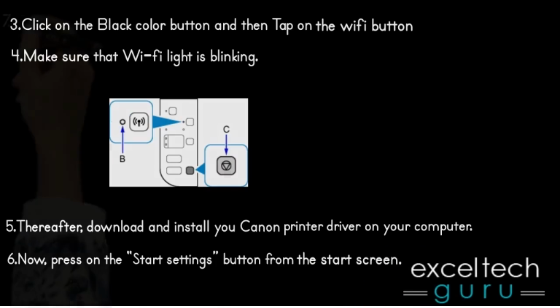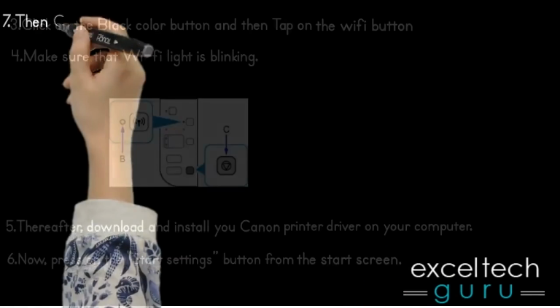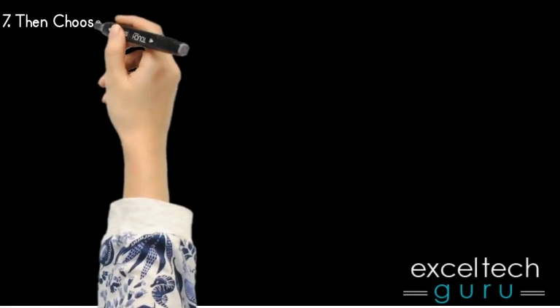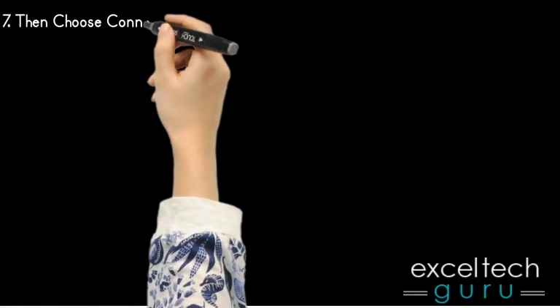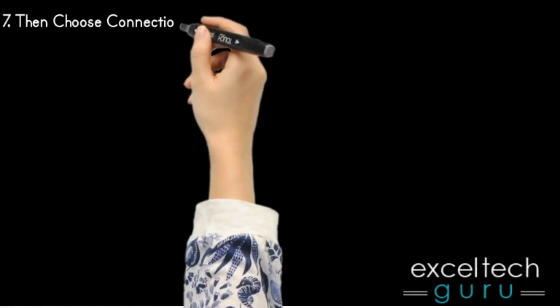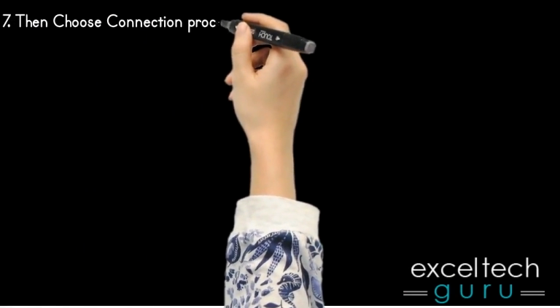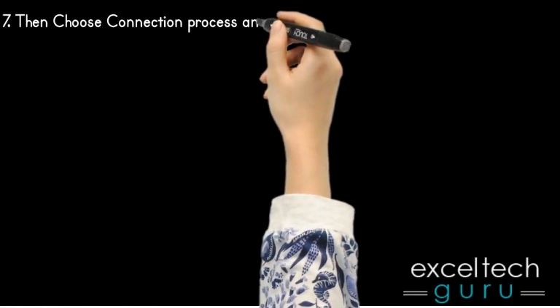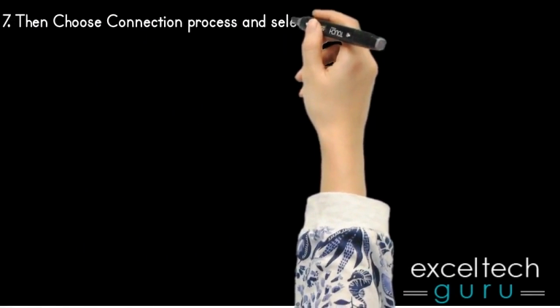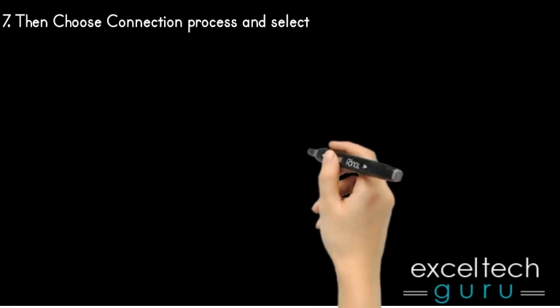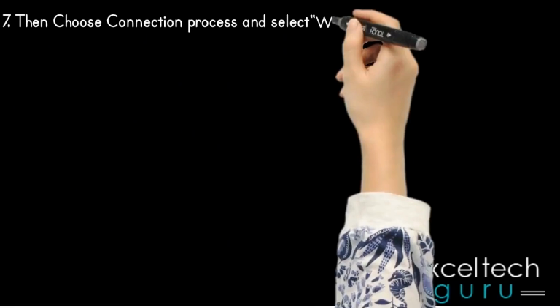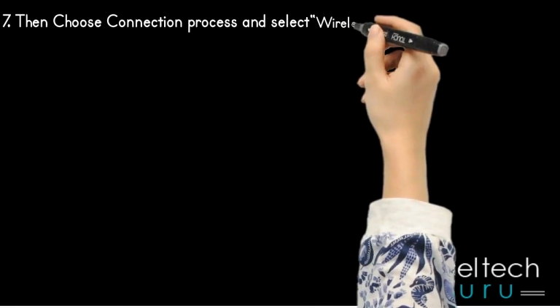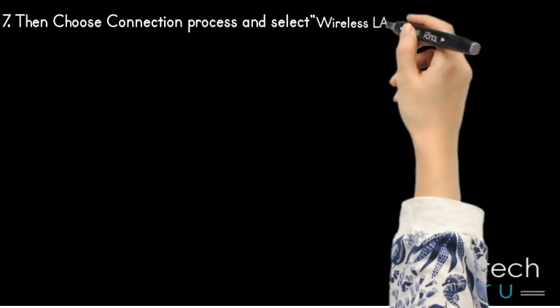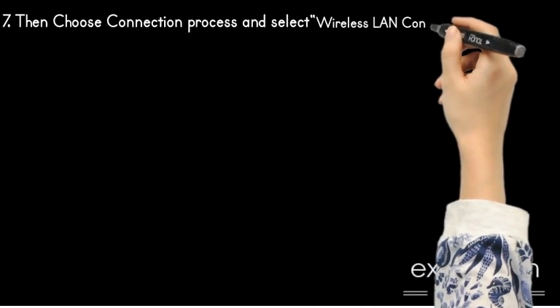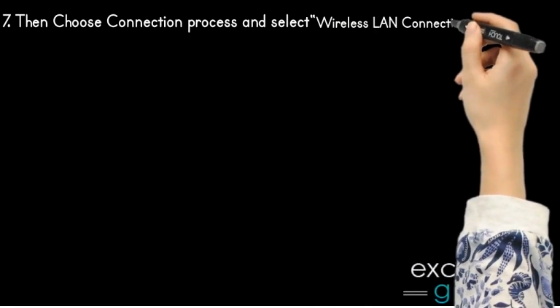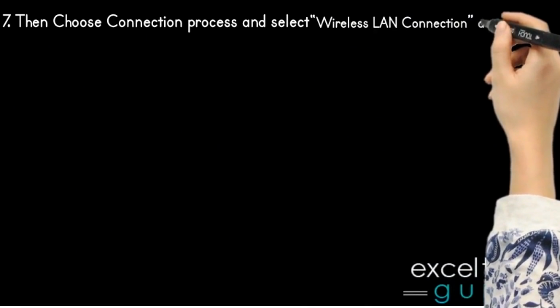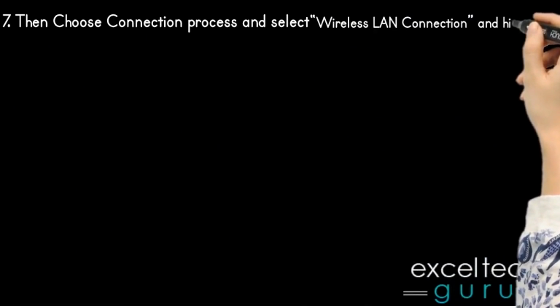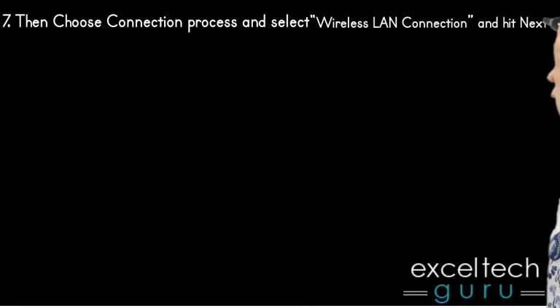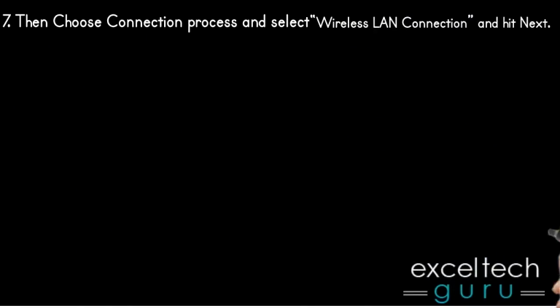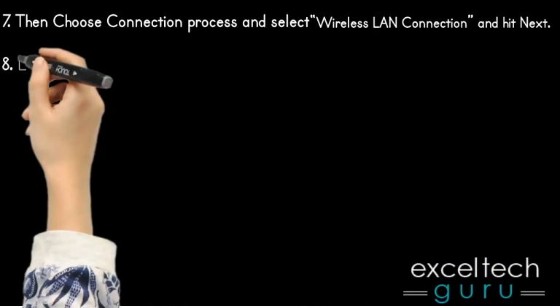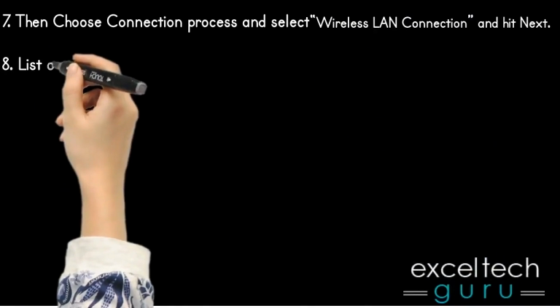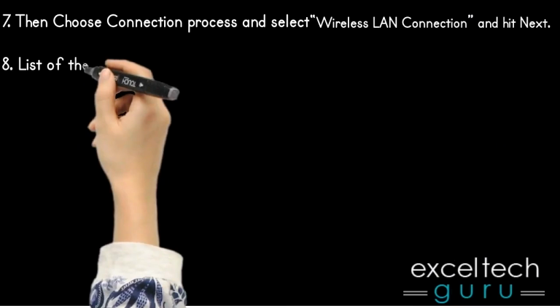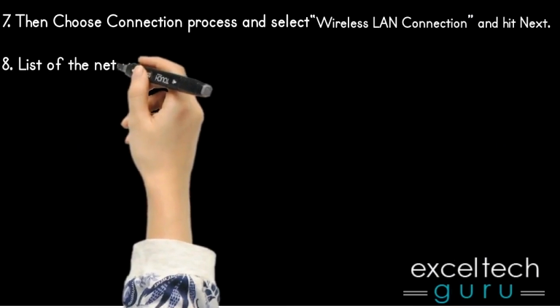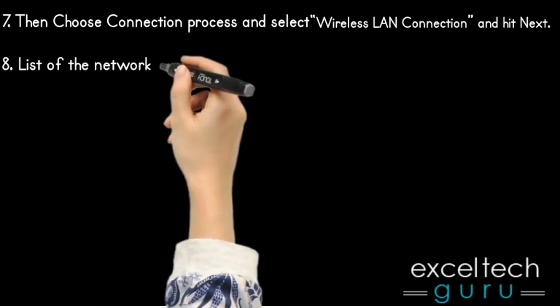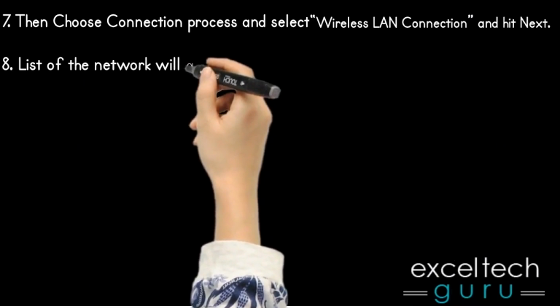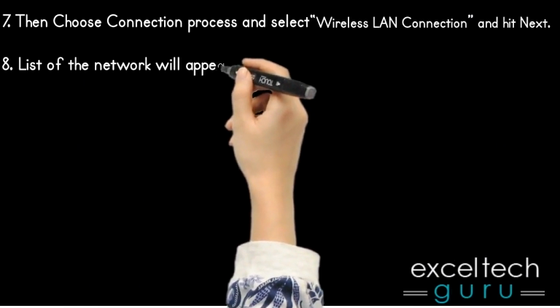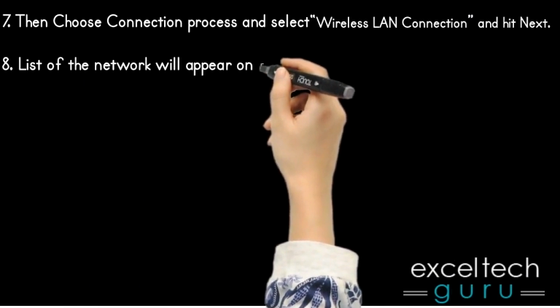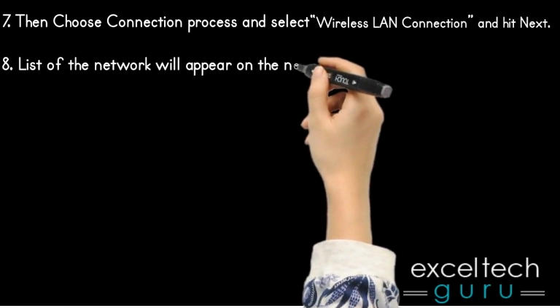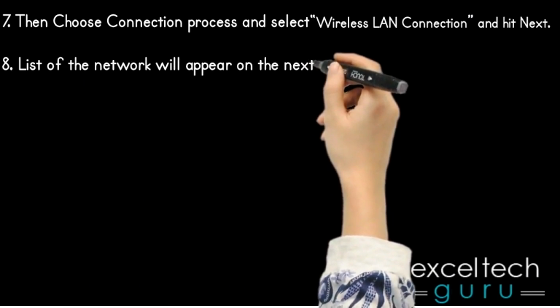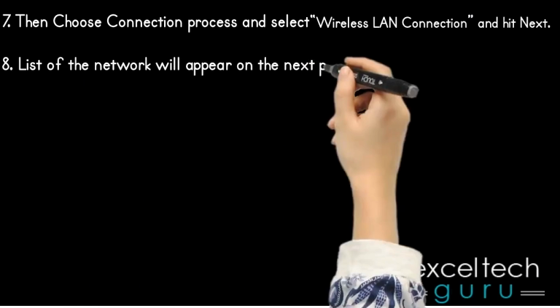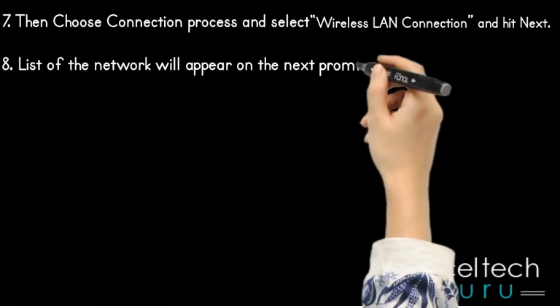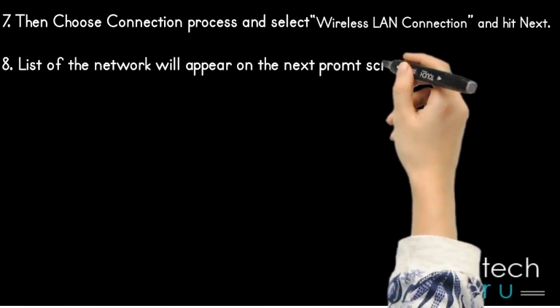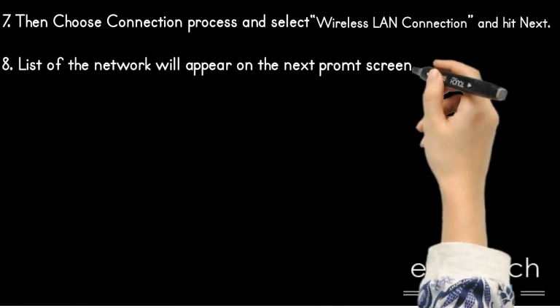Then choose Connection Process and select Wireless Lamp Connection, and hit Next. A list of networks will appear on the next prompt screen.